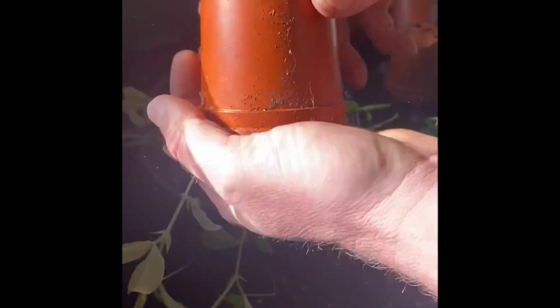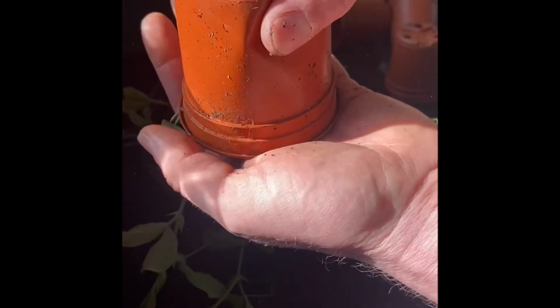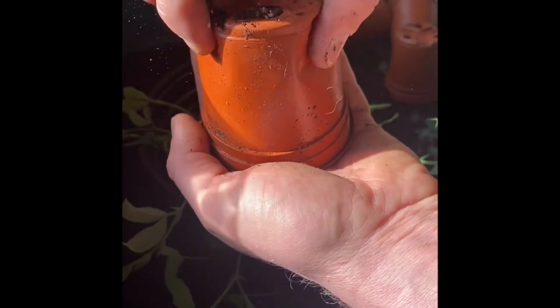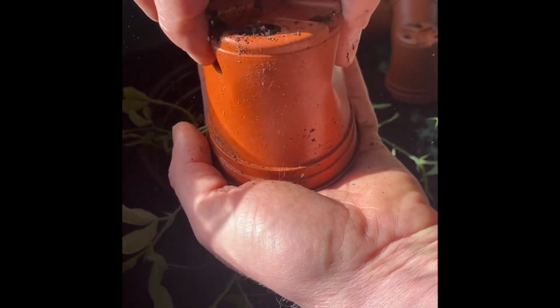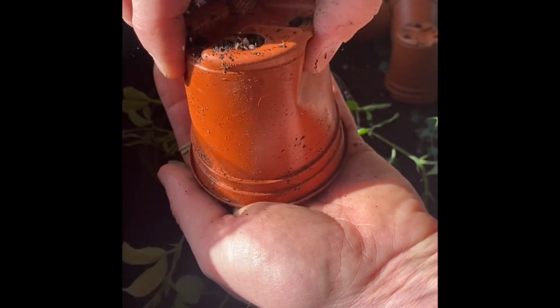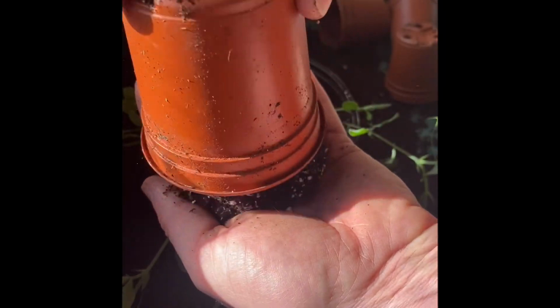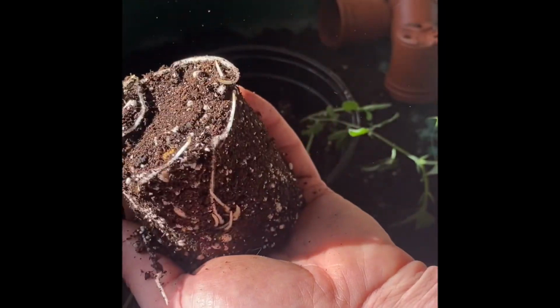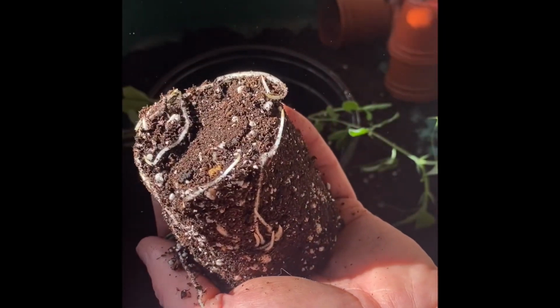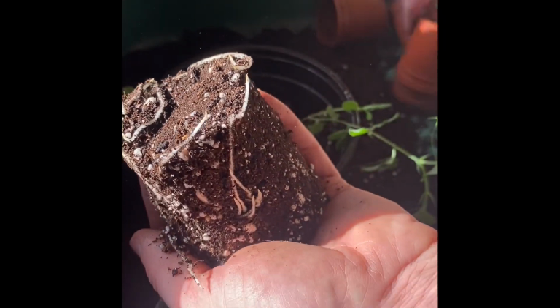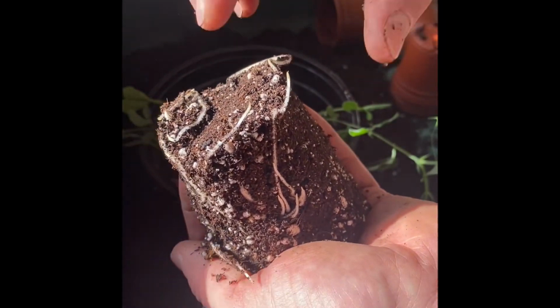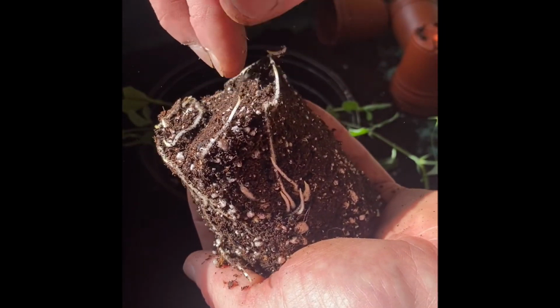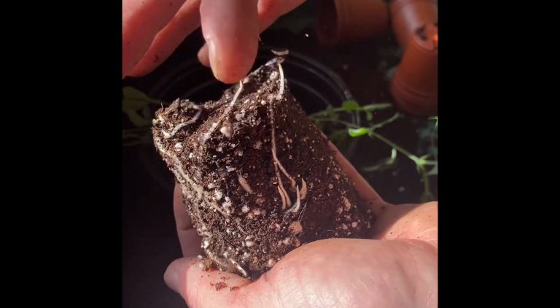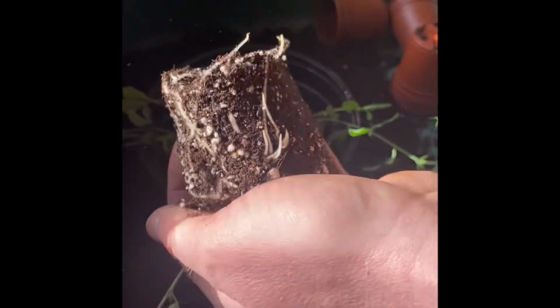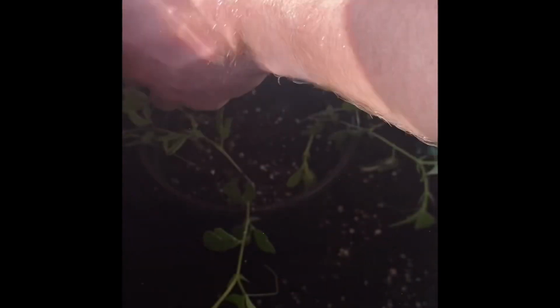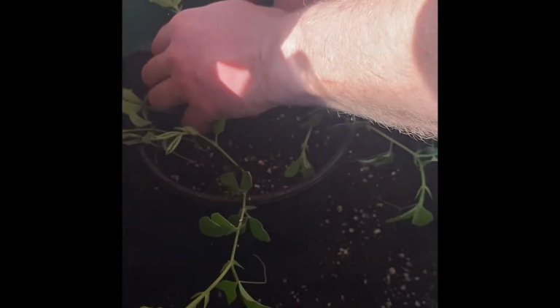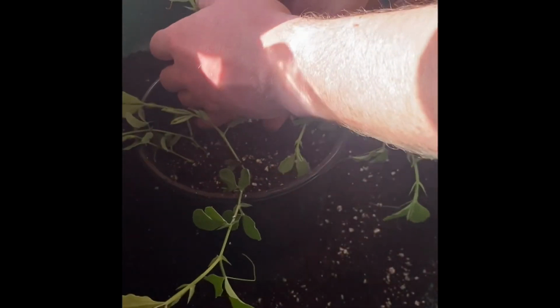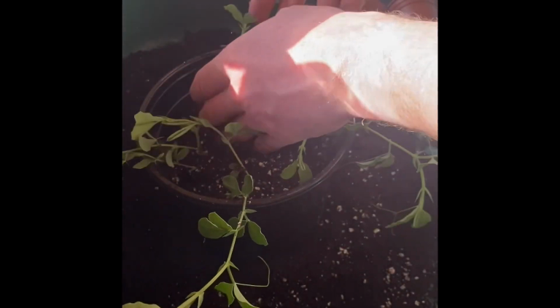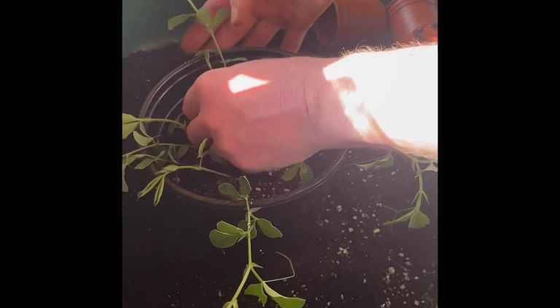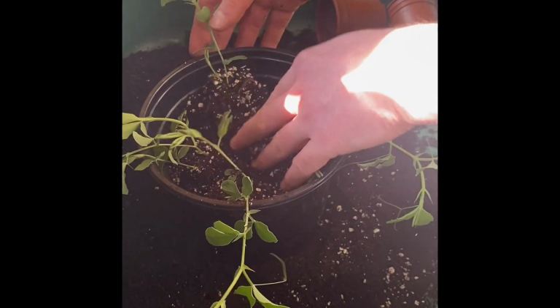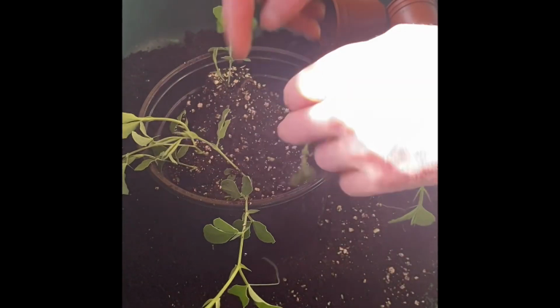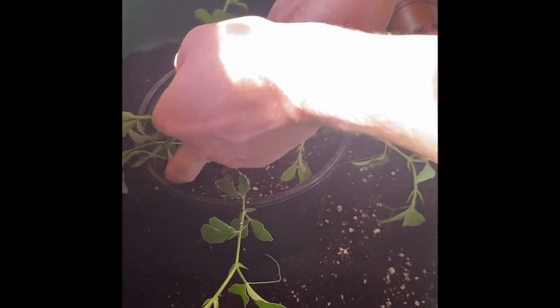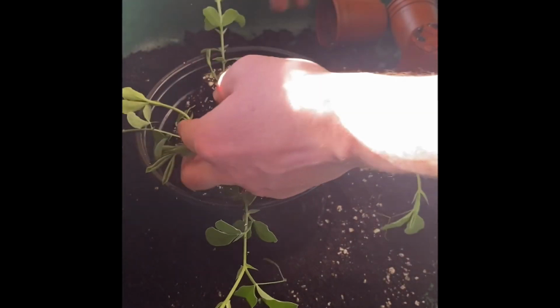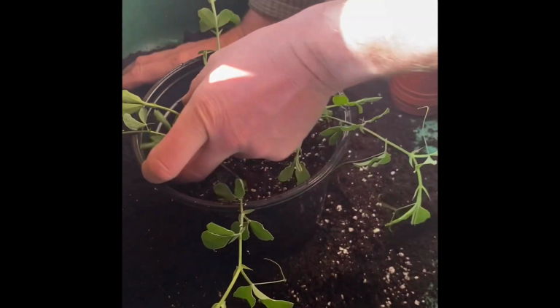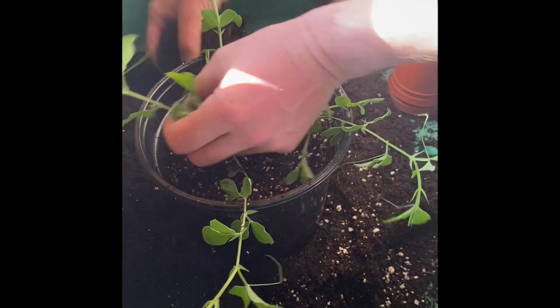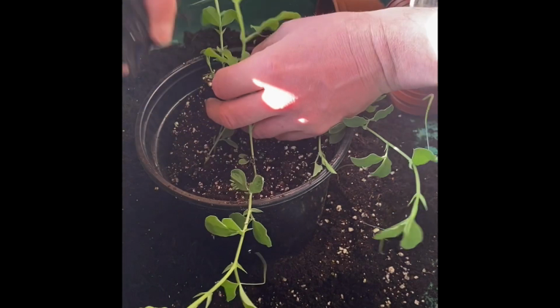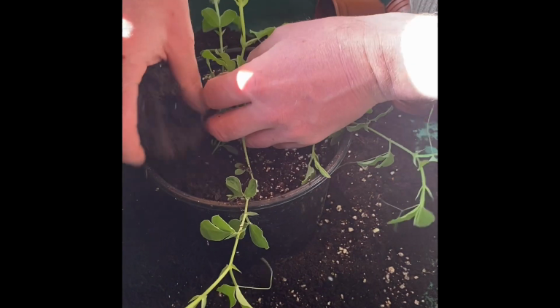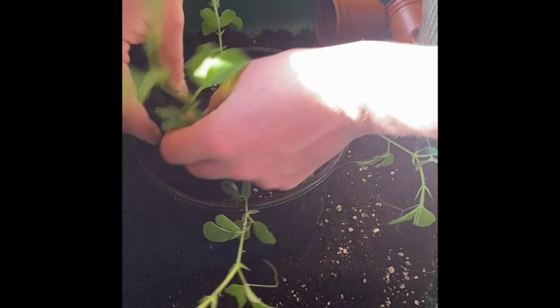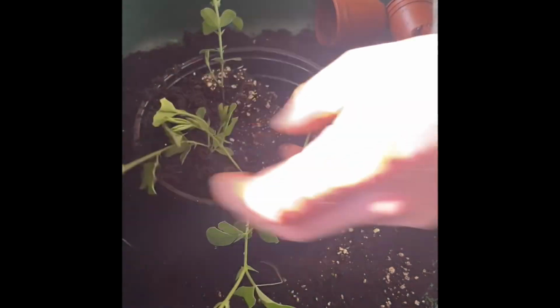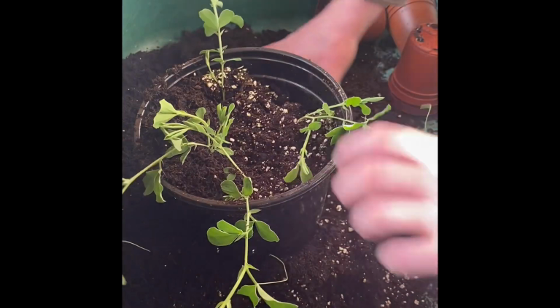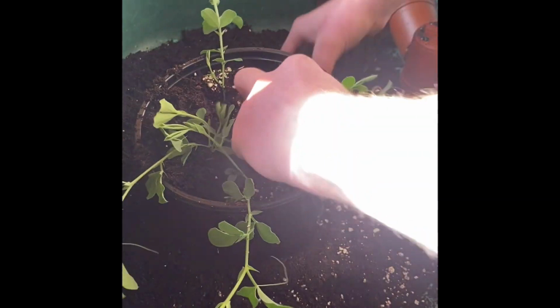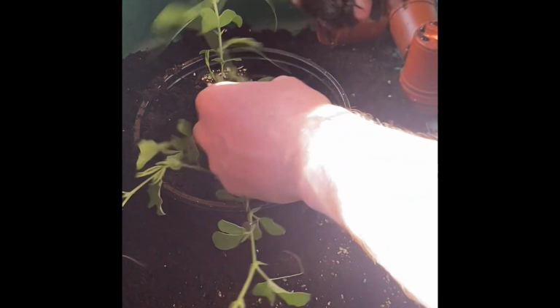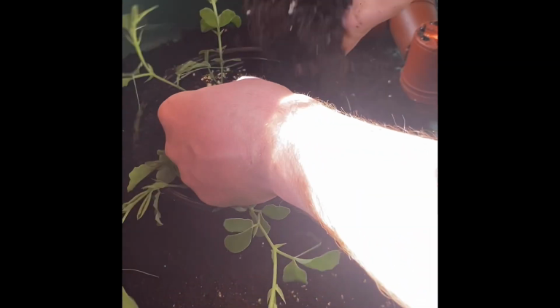Dead easy to get out of the pots — just give them a bit of a squeeze, twist them round and out they come. Space them out equally and top up with your general purpose compost with a little bit of extra feed added just to give them that boost.